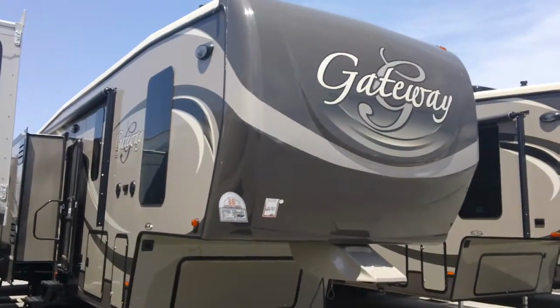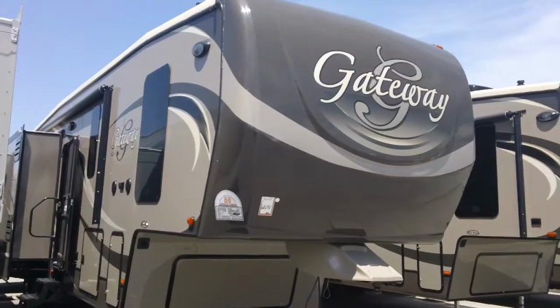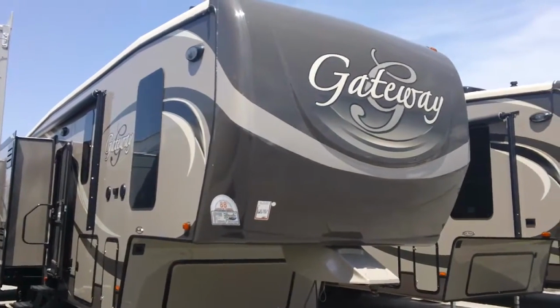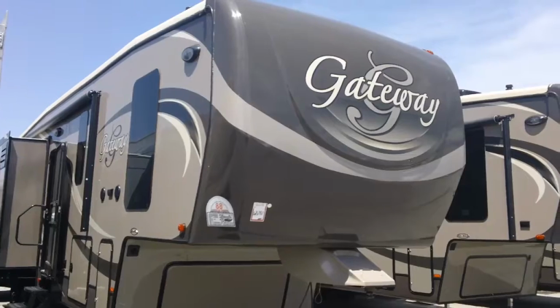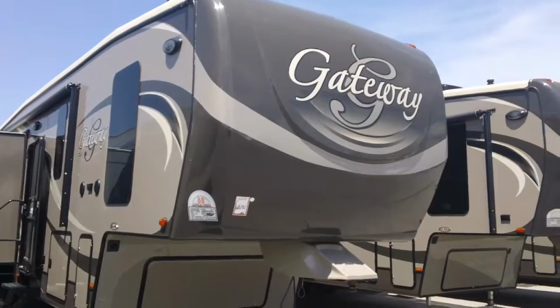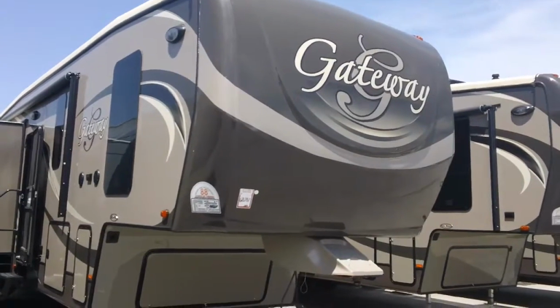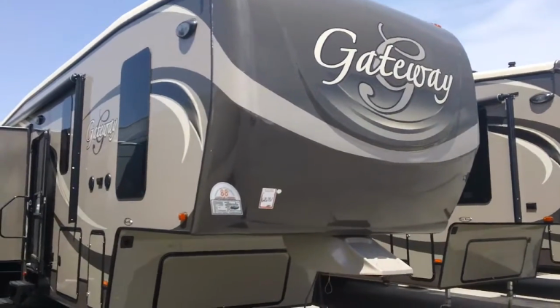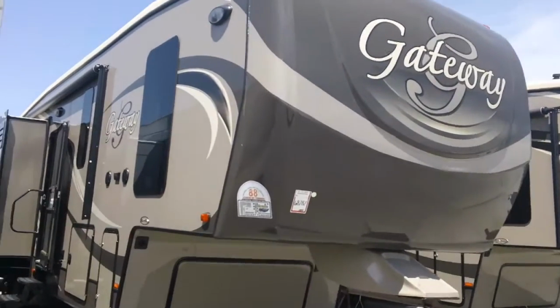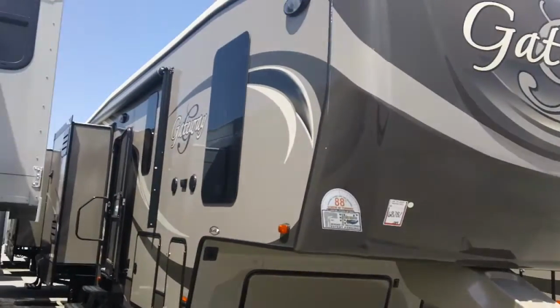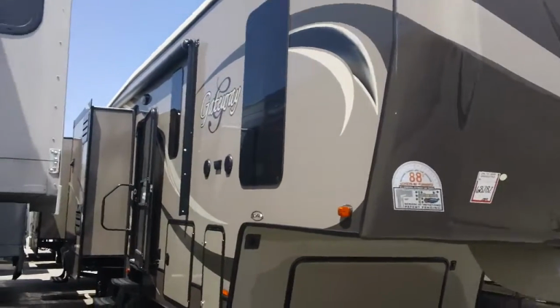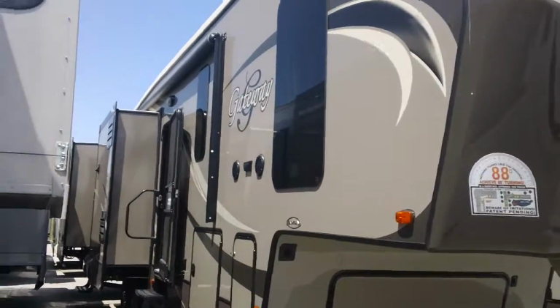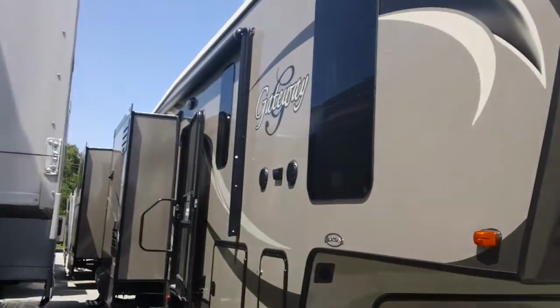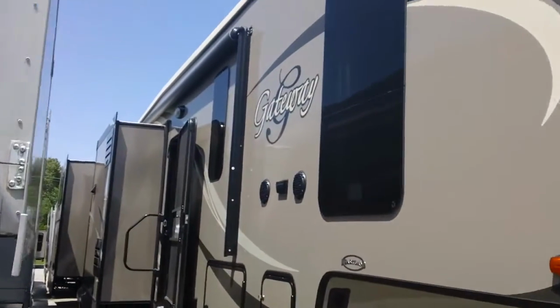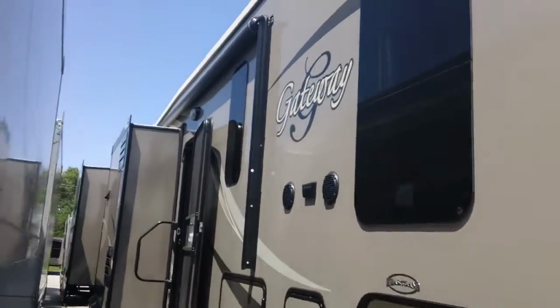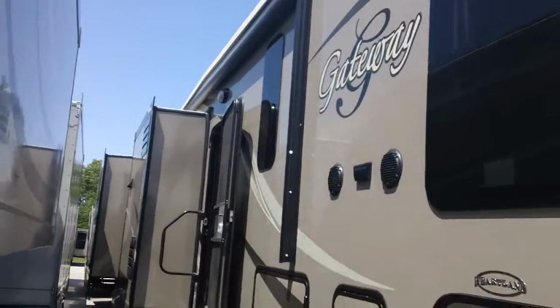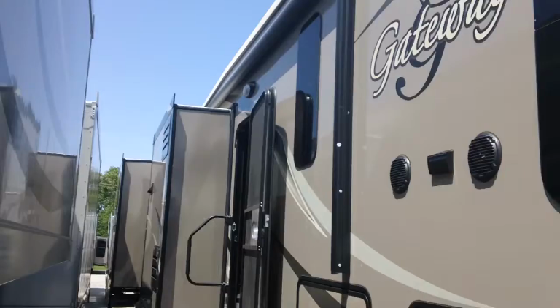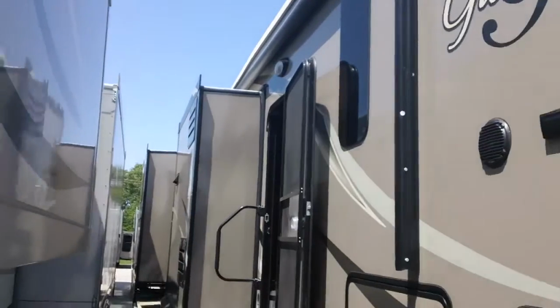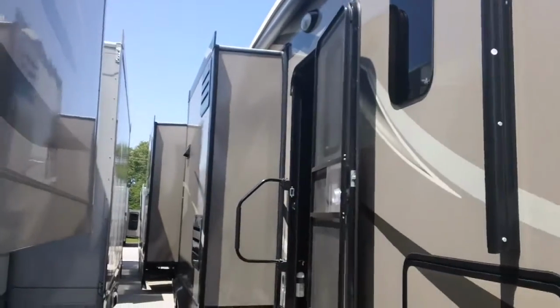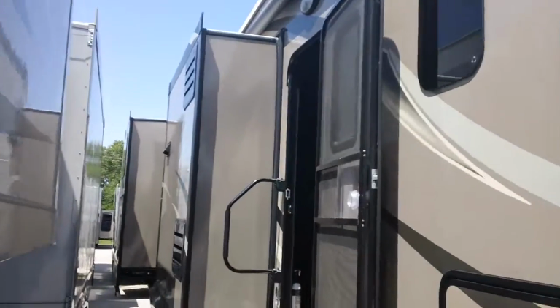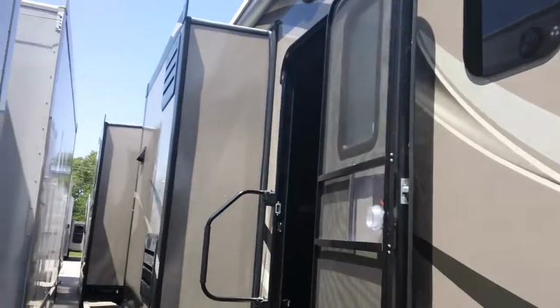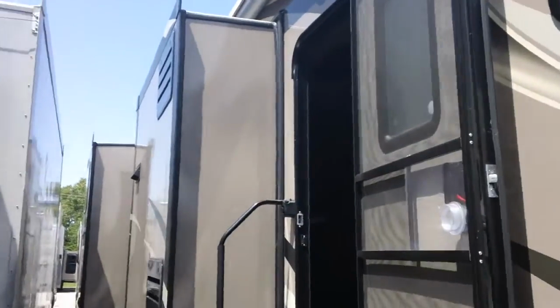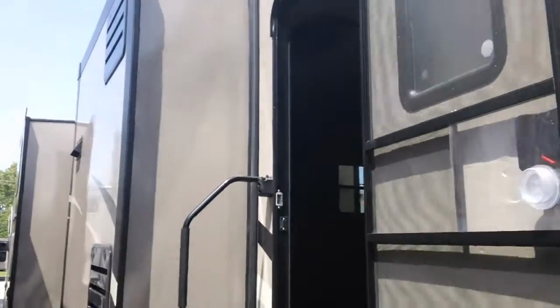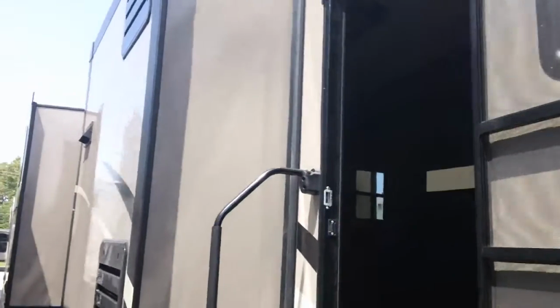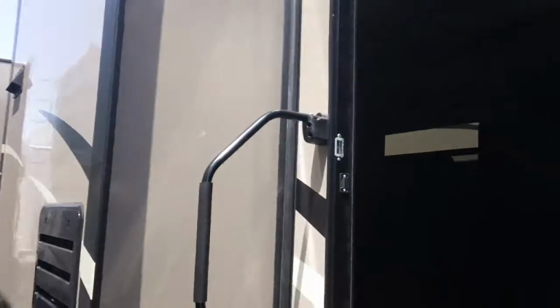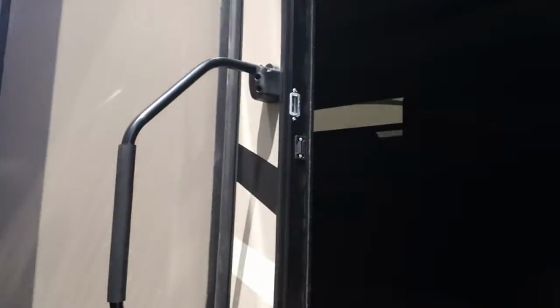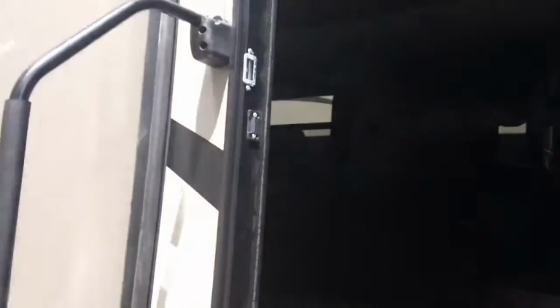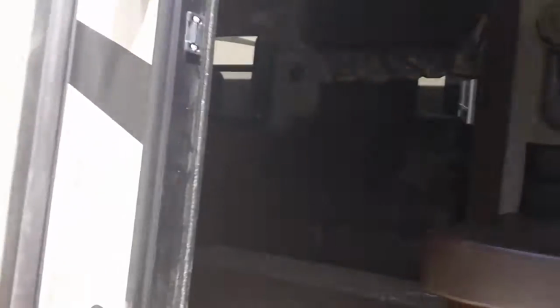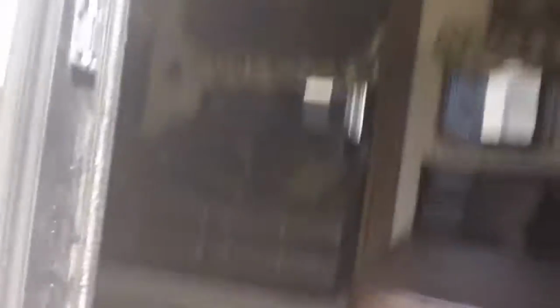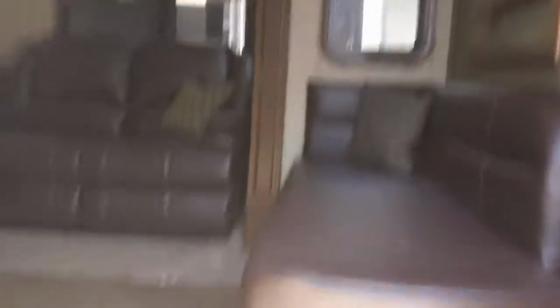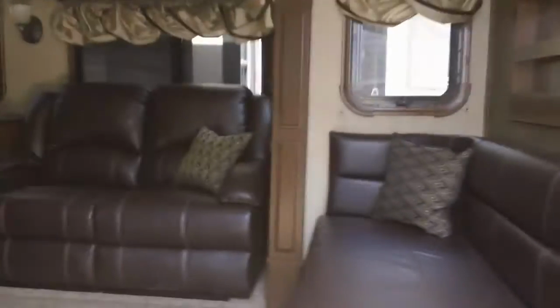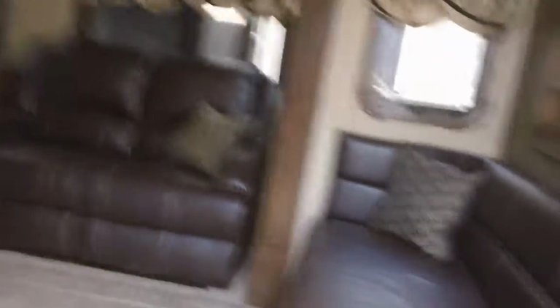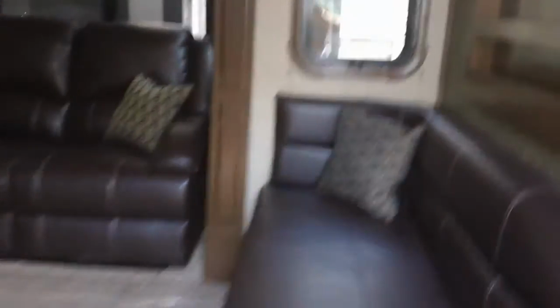This is a Gateway 3650 bunkhouse unit — absolutely gorgeous luxury unit by Heartland.